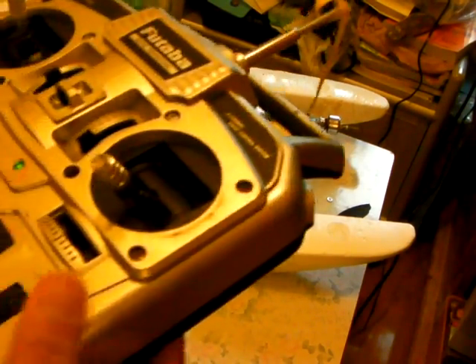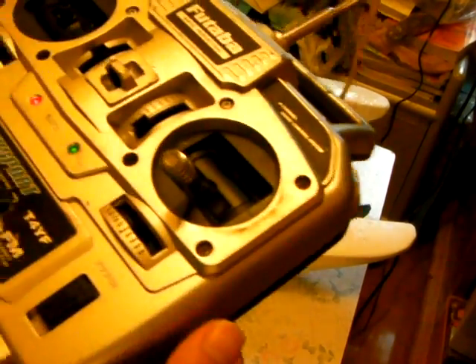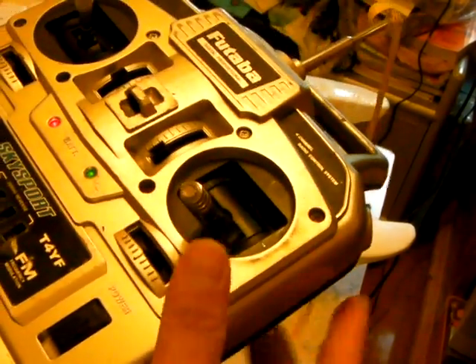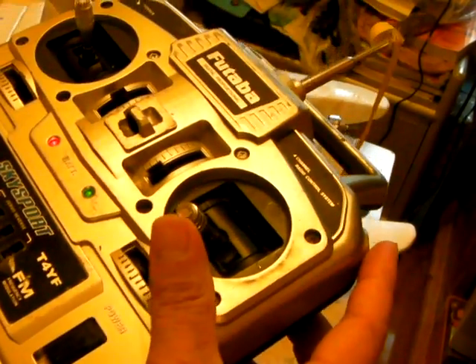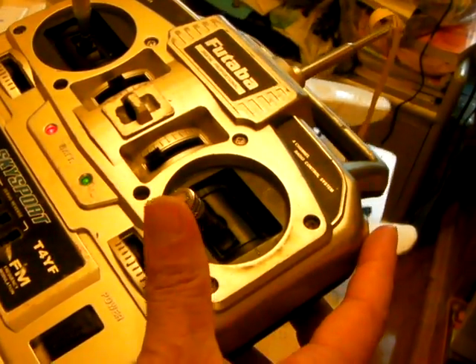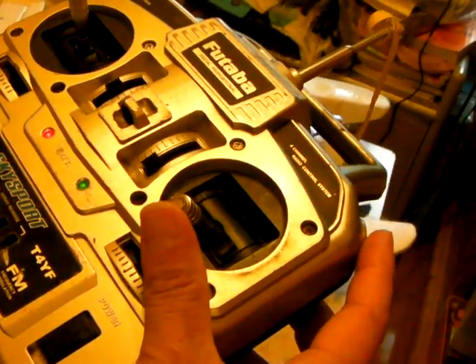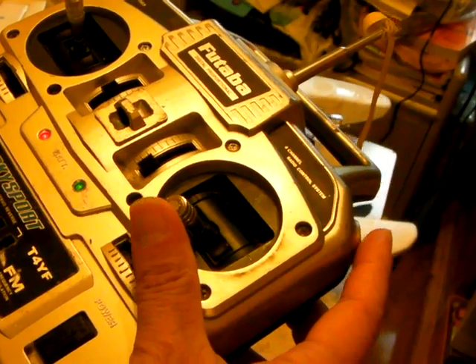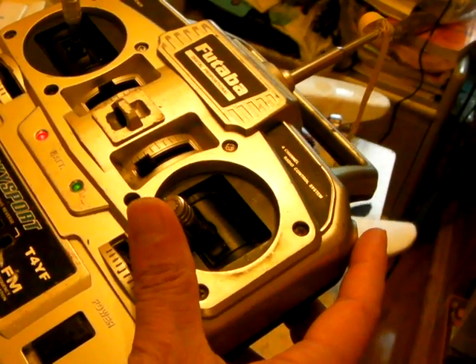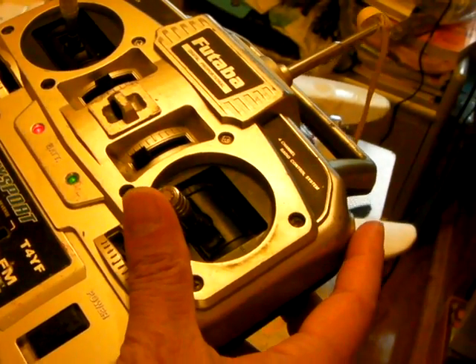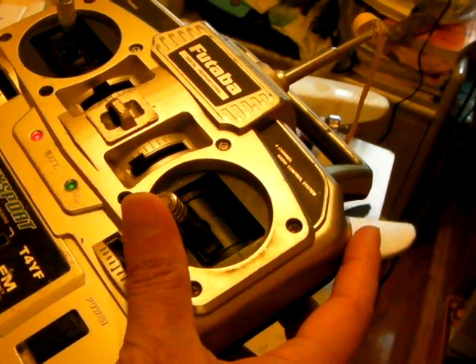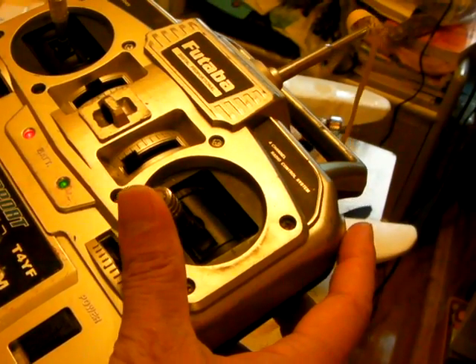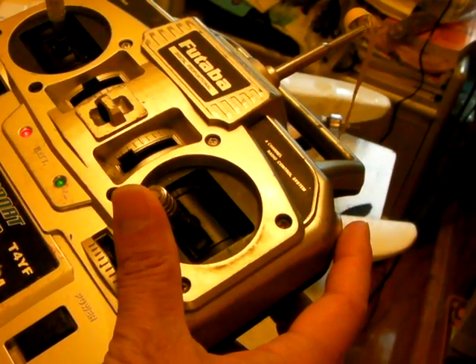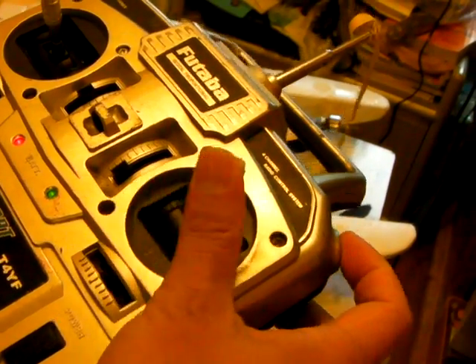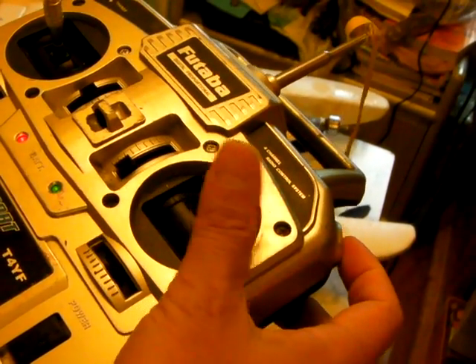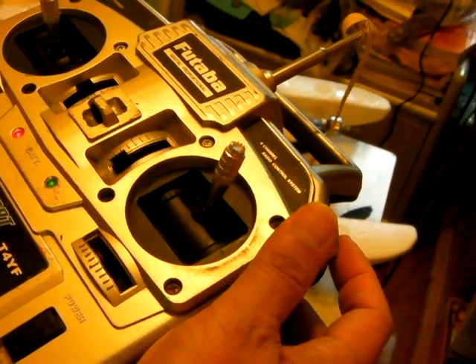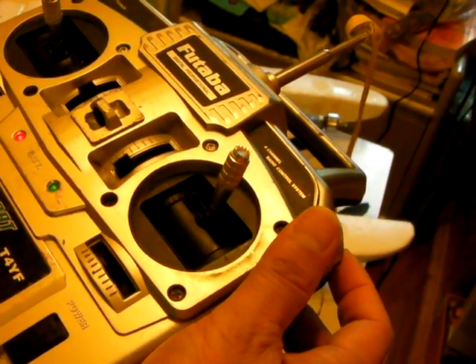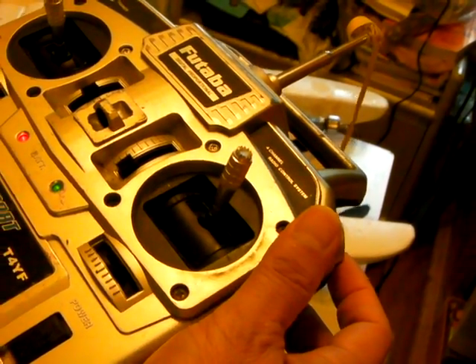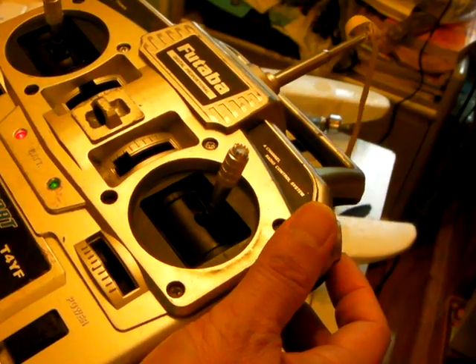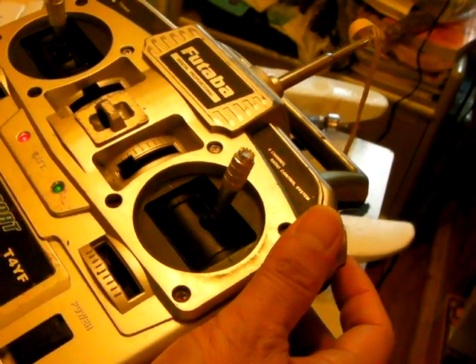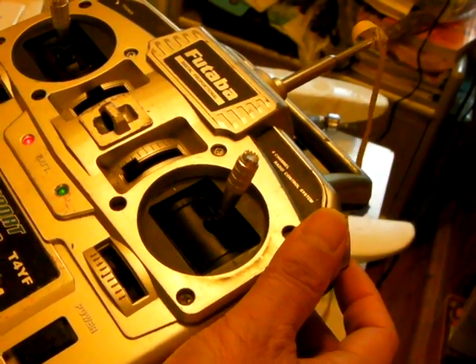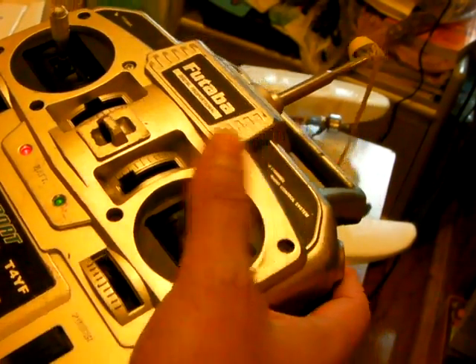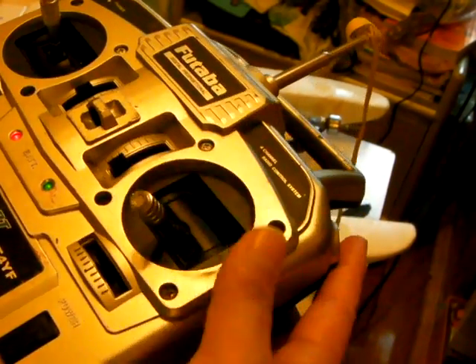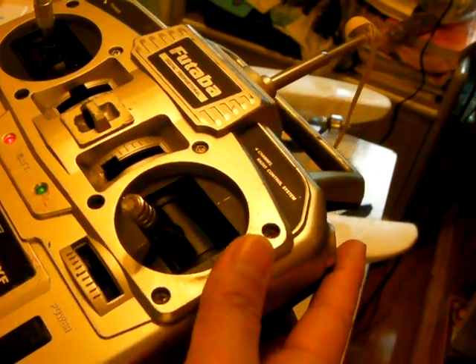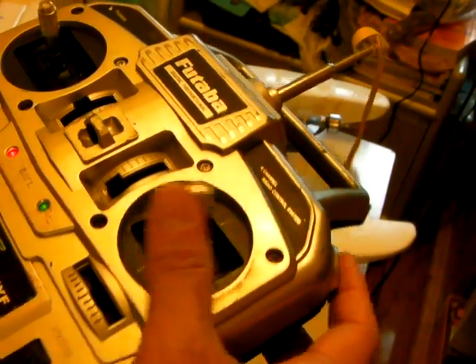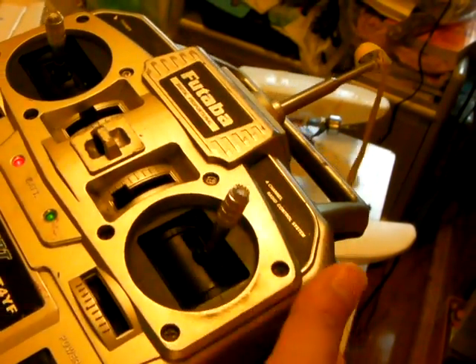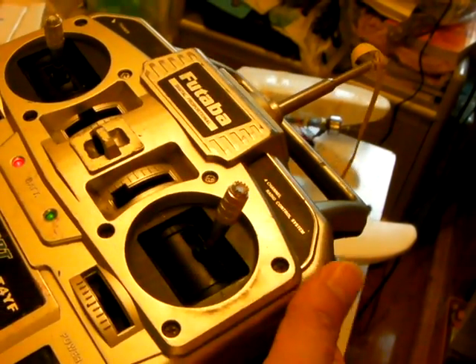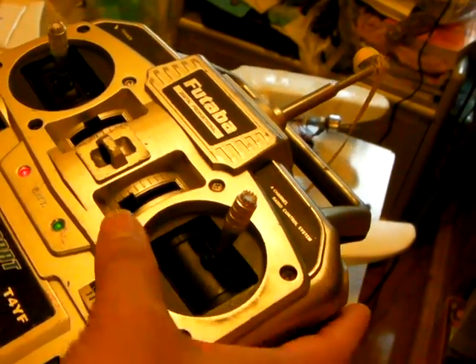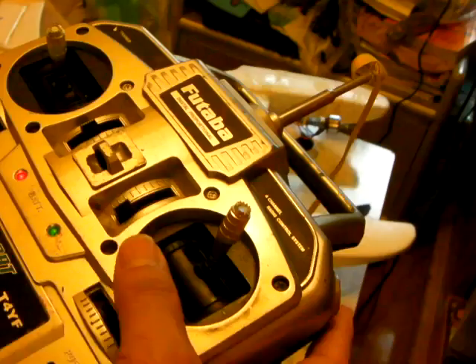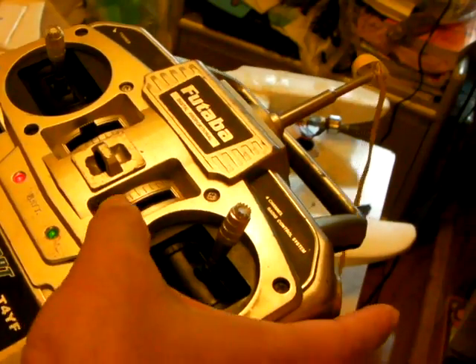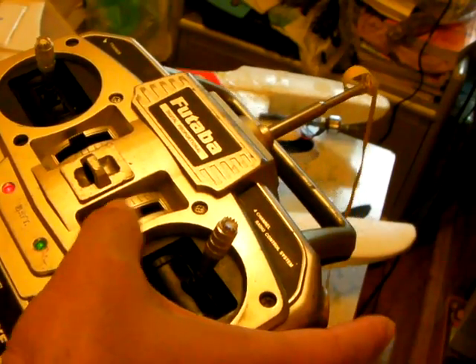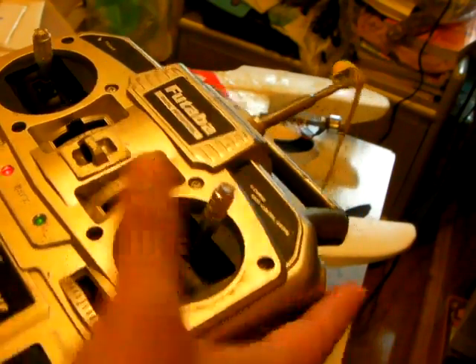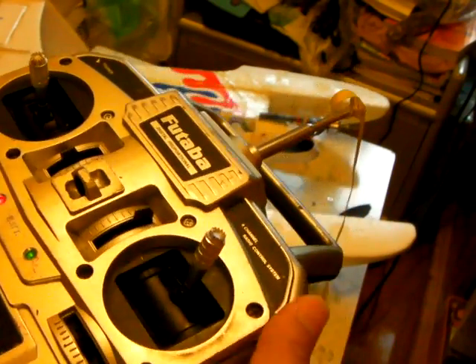Then we try to move the throttle stick to the upper, to the highest point, then the lower point, highest point again, also the trim lever to the highest point.